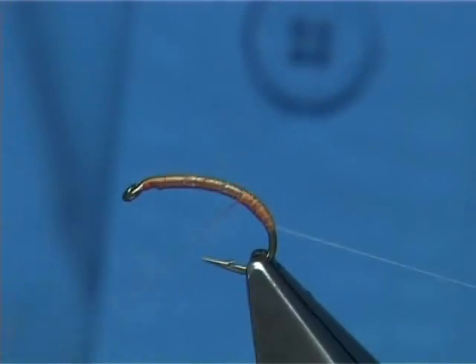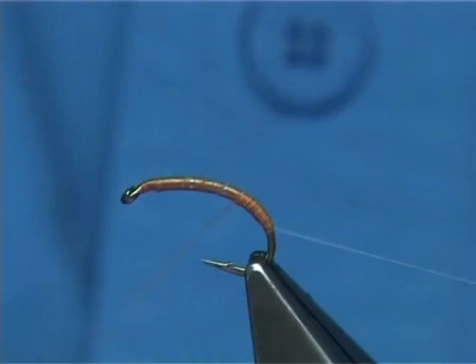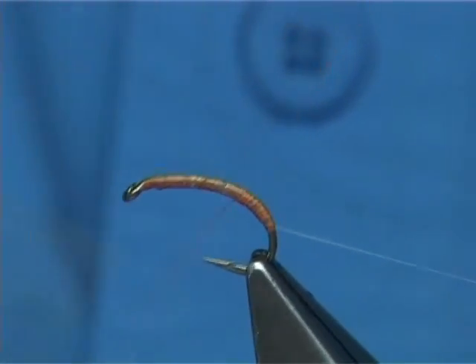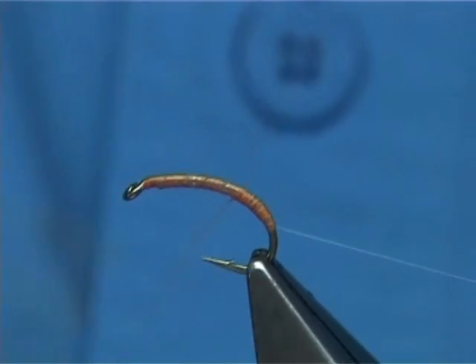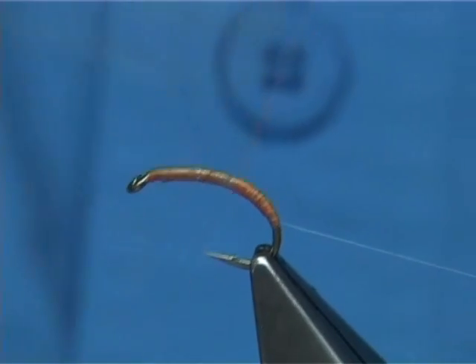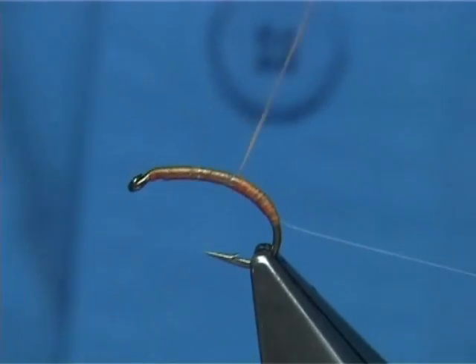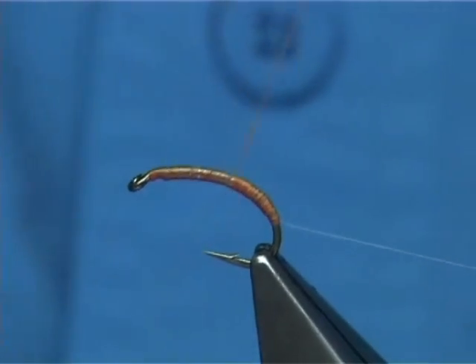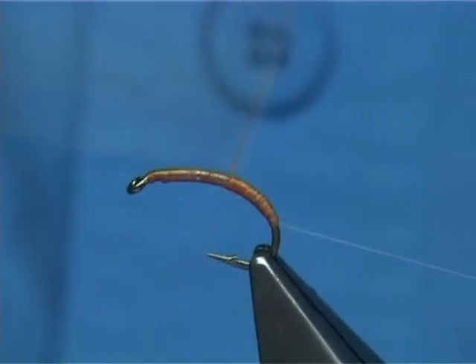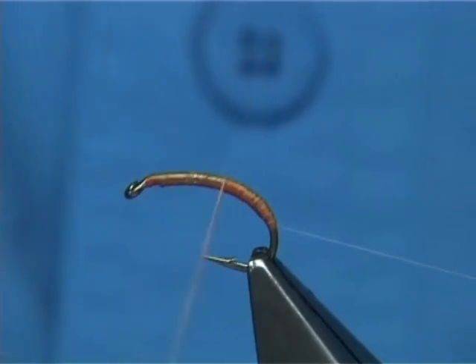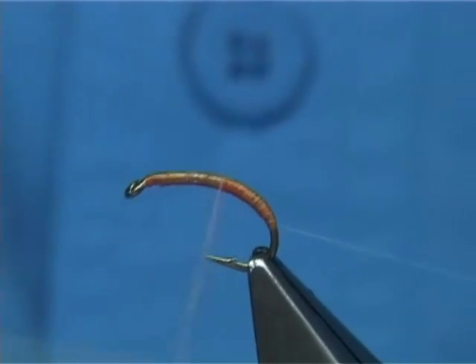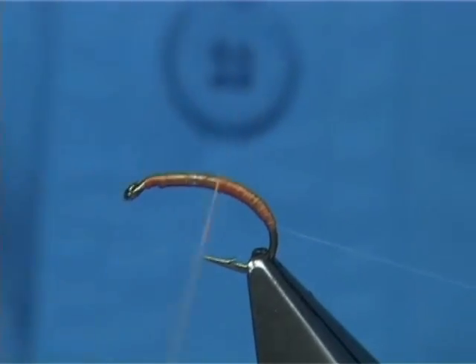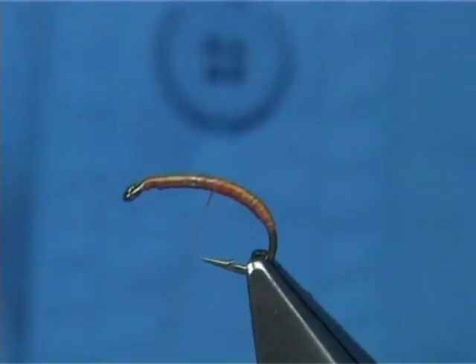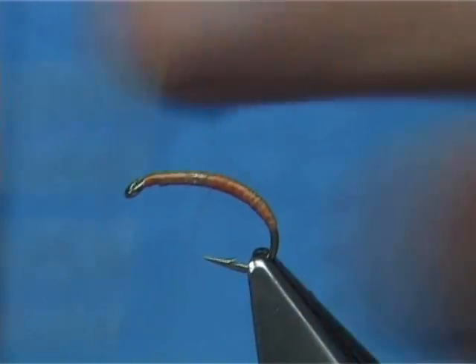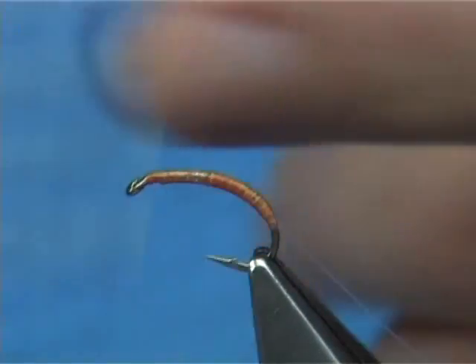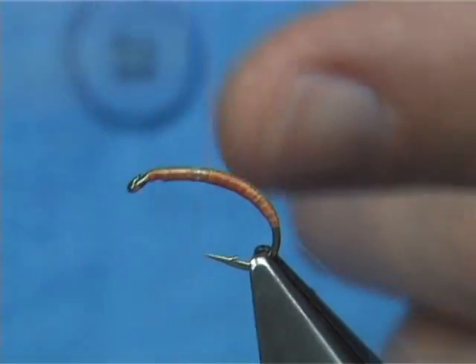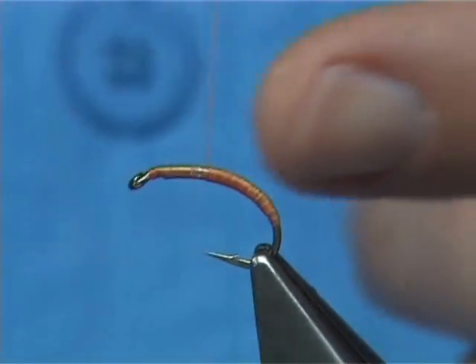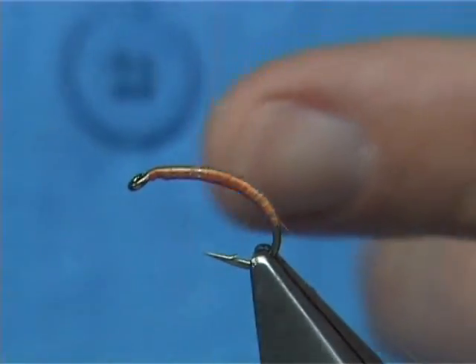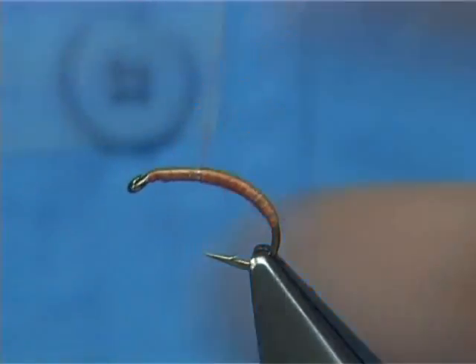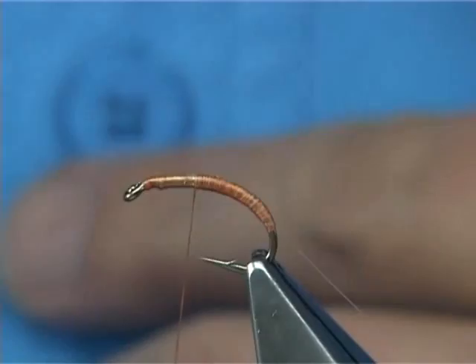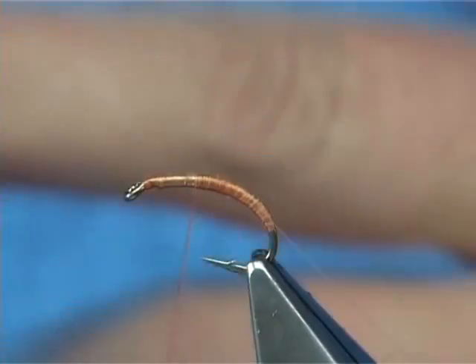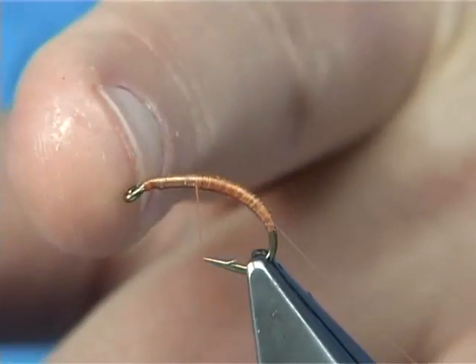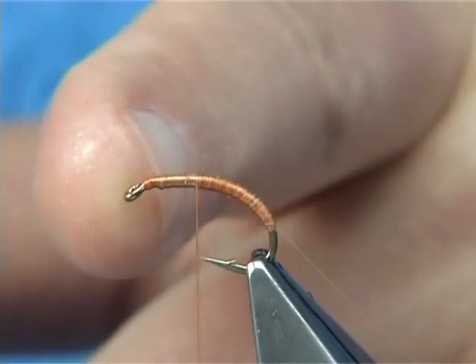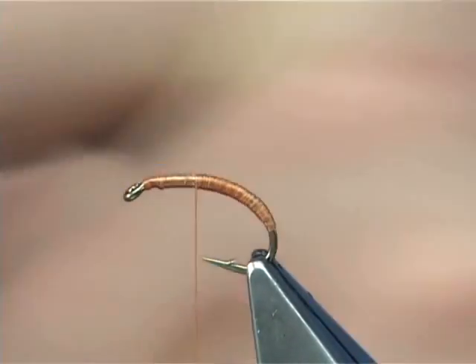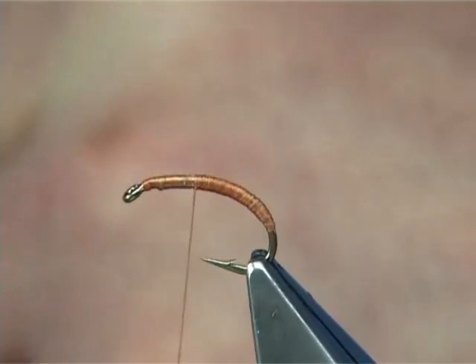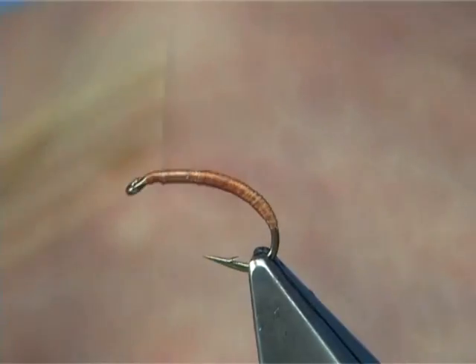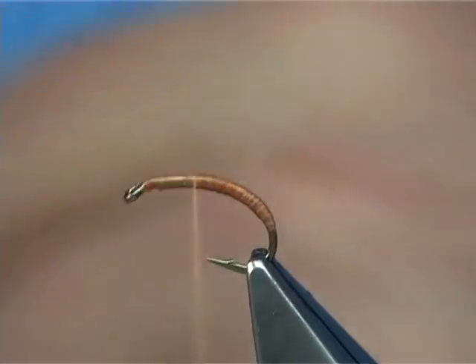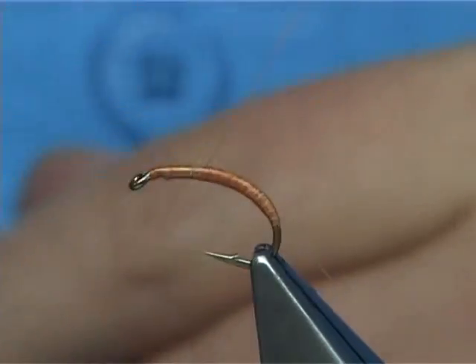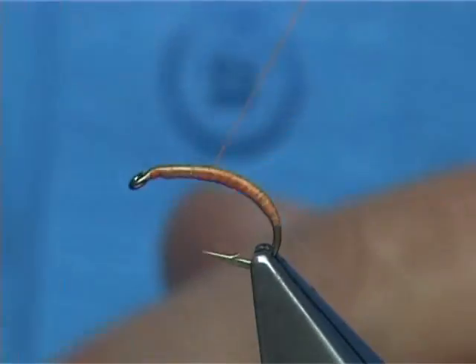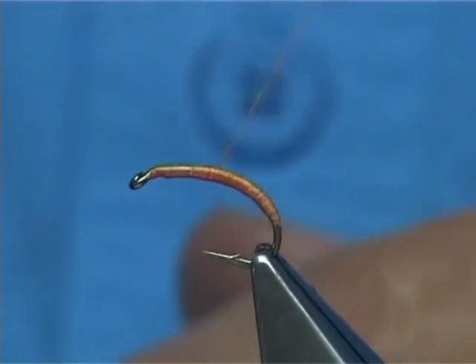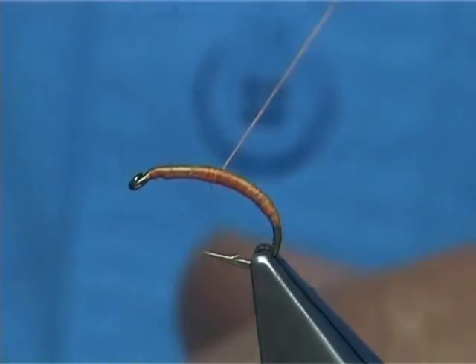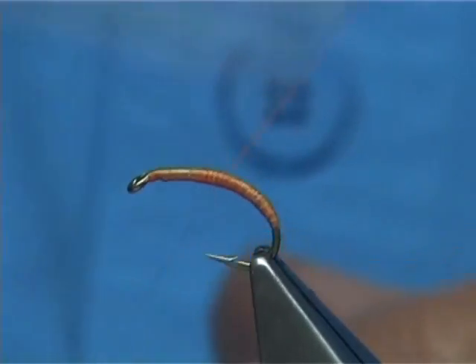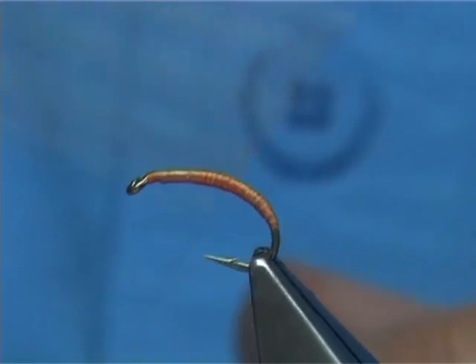Just now what I'm doing is forming a nice shape — that's your body length to there, and that's your thorax.